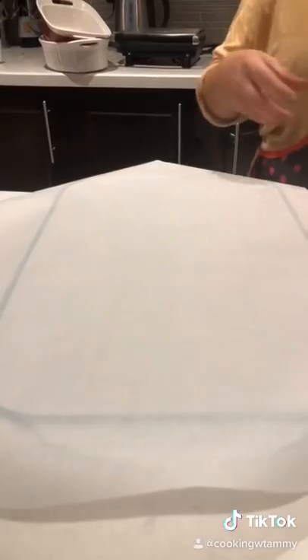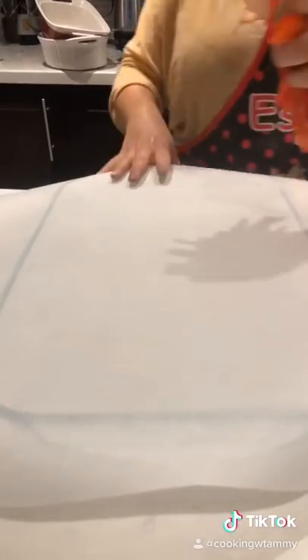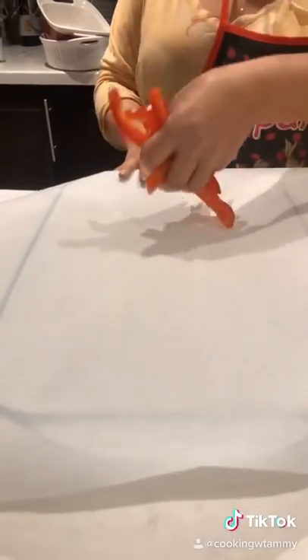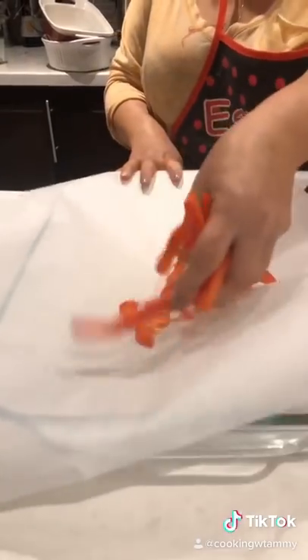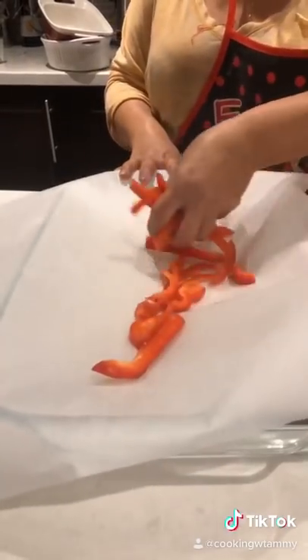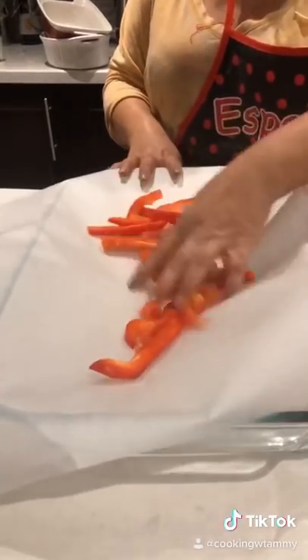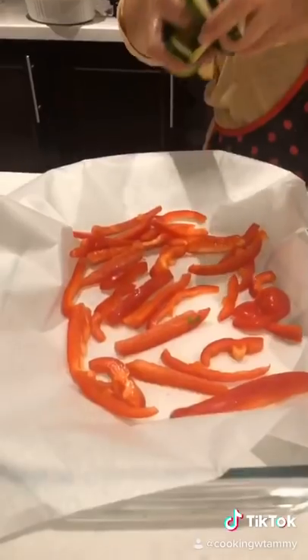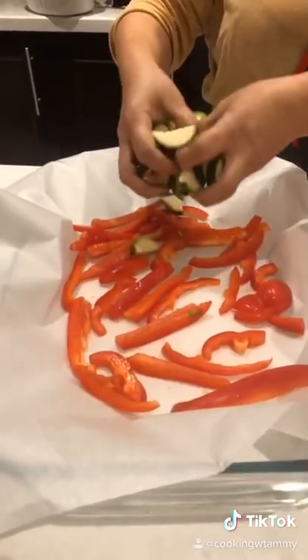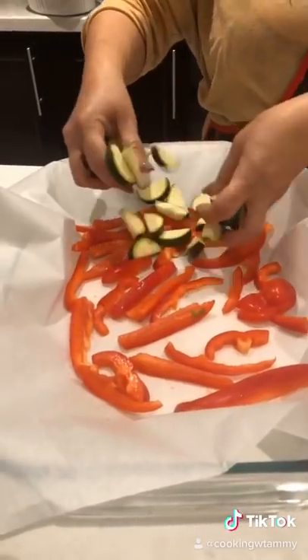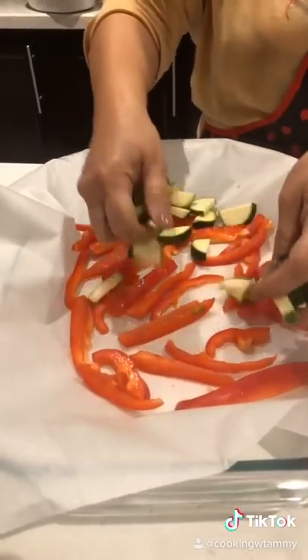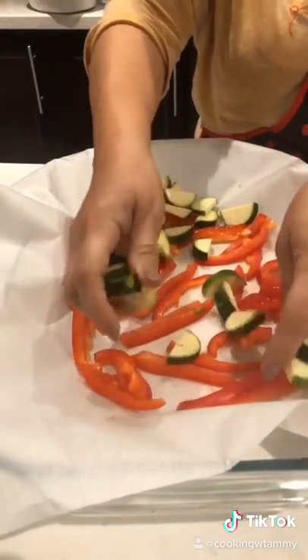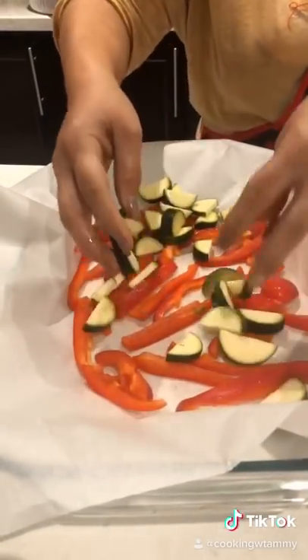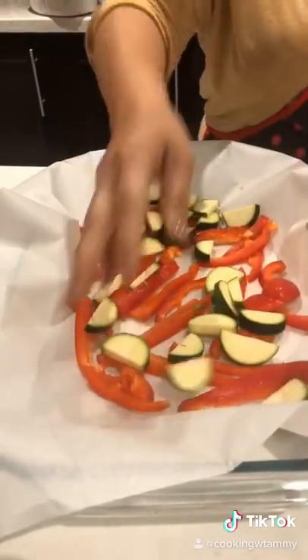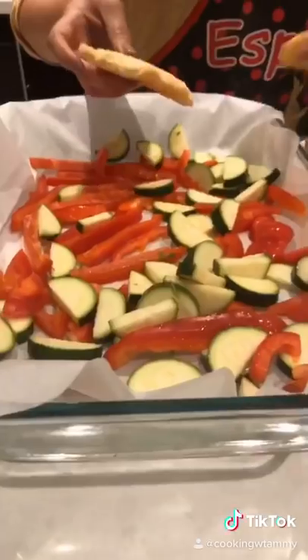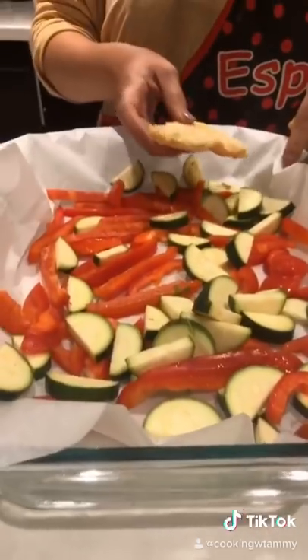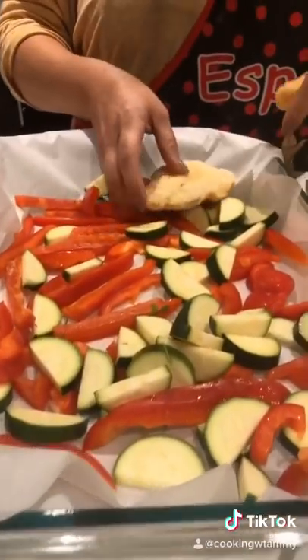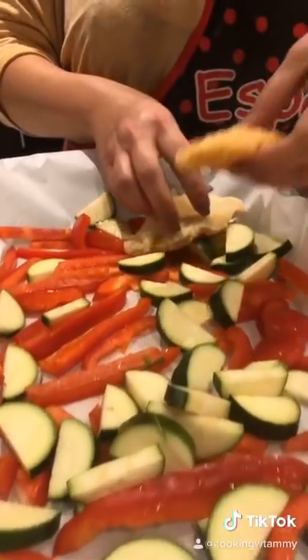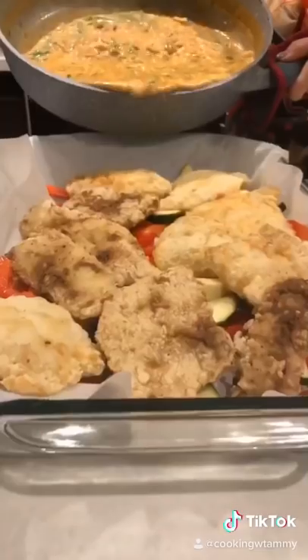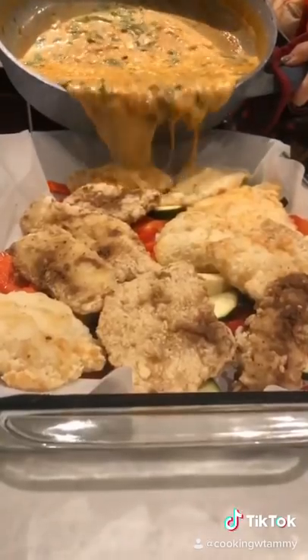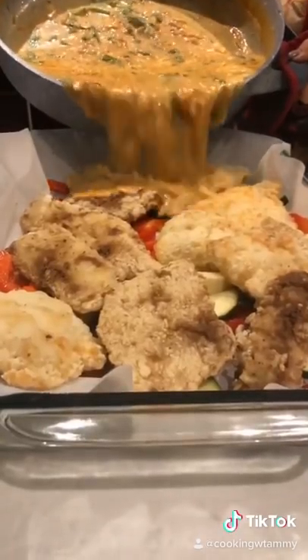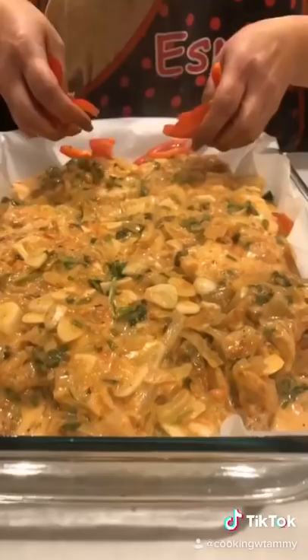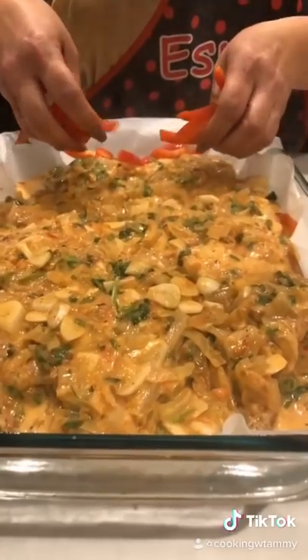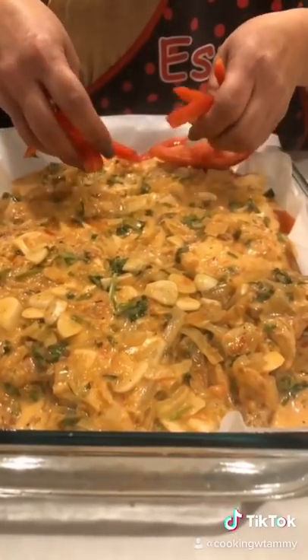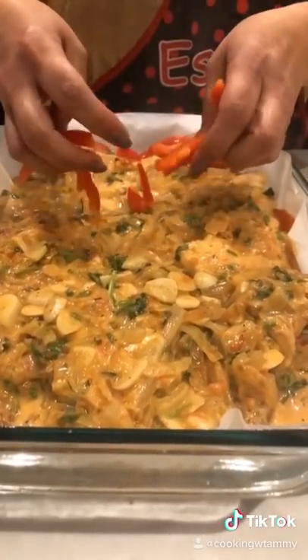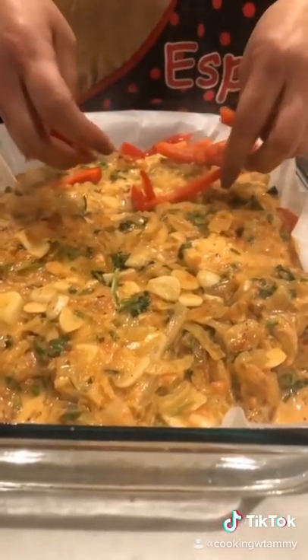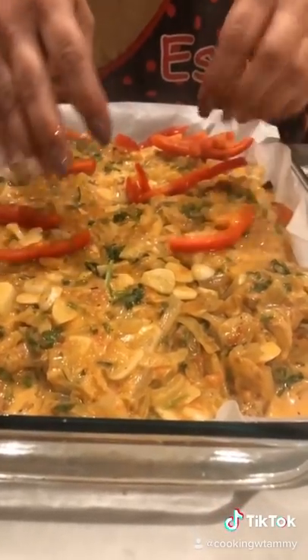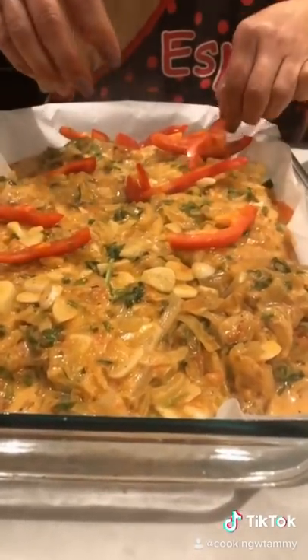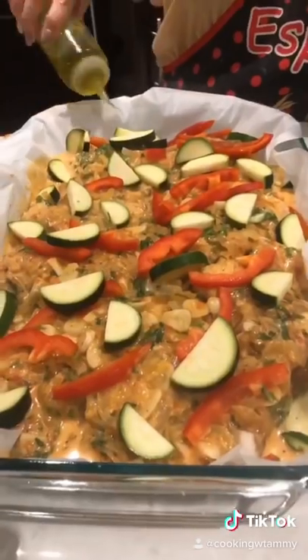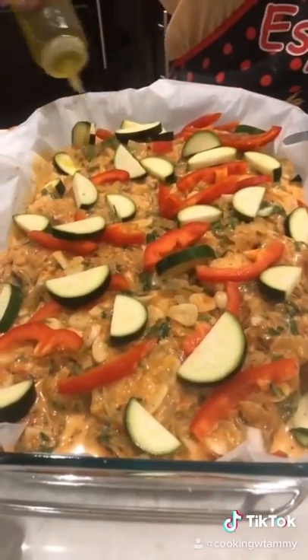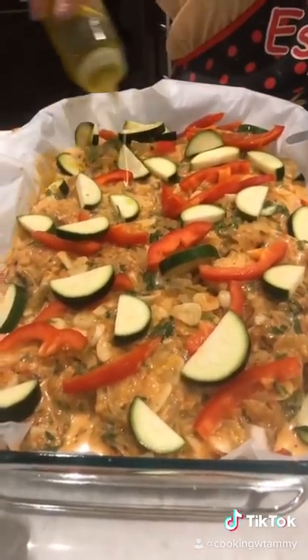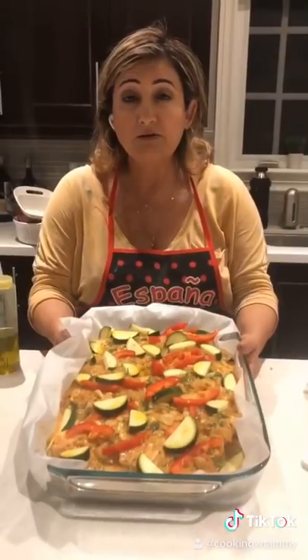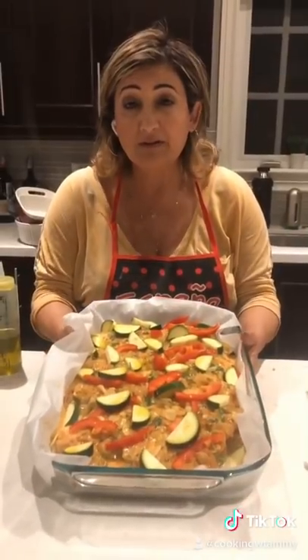Half of the red peppers go on the bottom. Half of the sliced zucchini go on top. The fish goes on top. Sauce on top. The rest of the vegetables go on top of the fish. Drizzle the olive oil, into the oven and go.